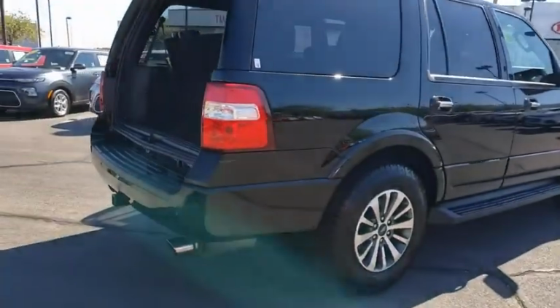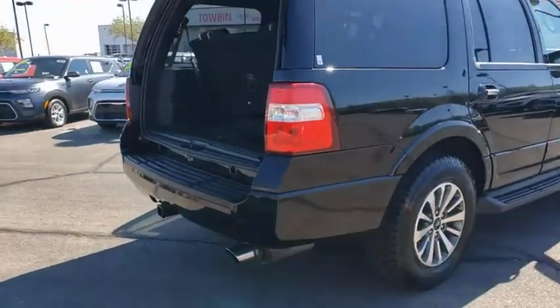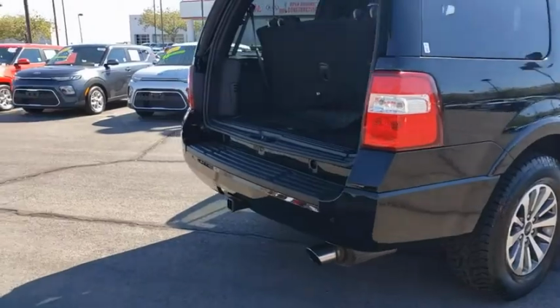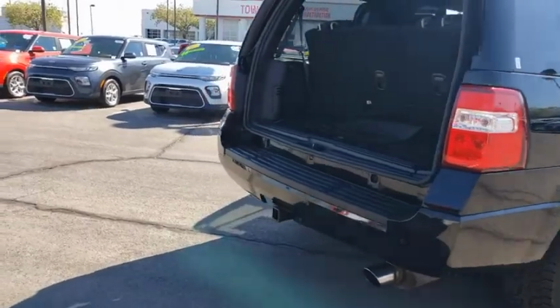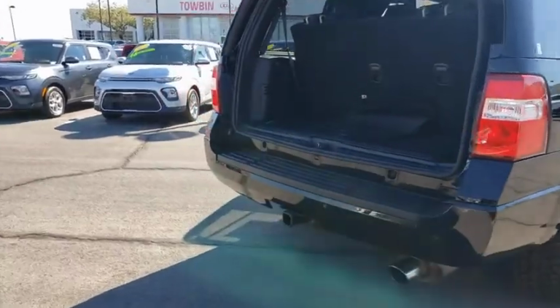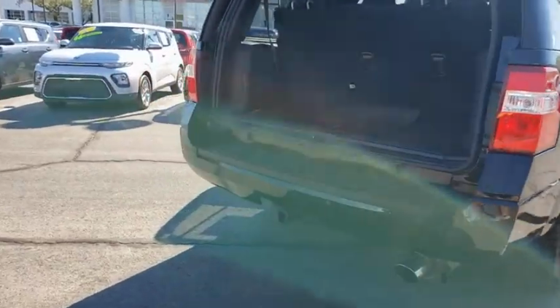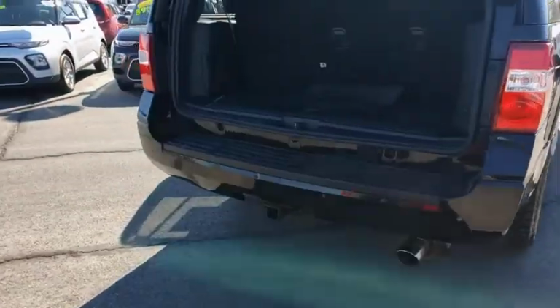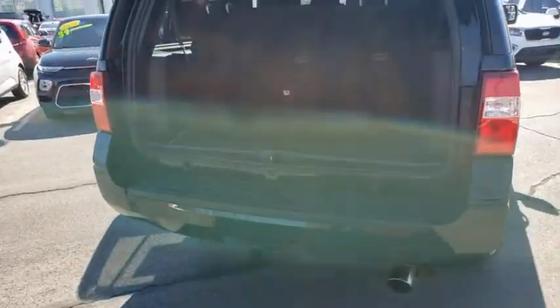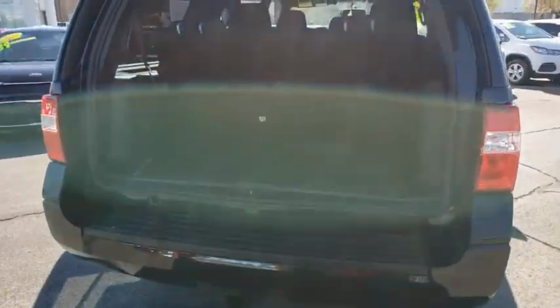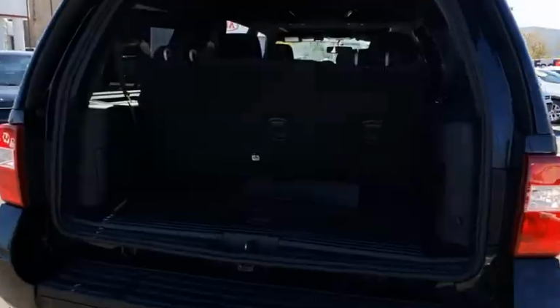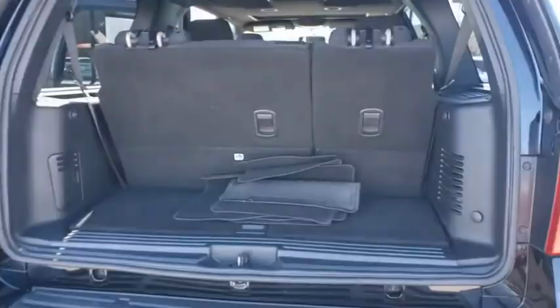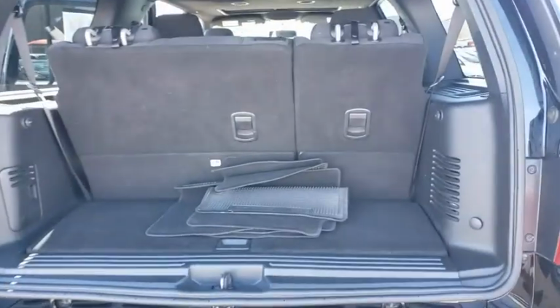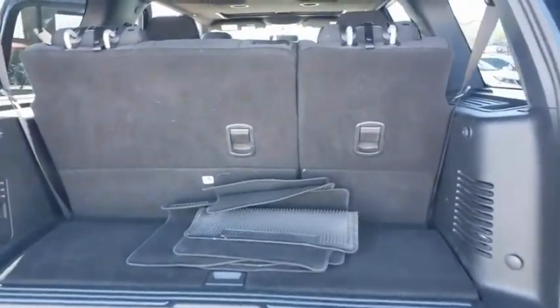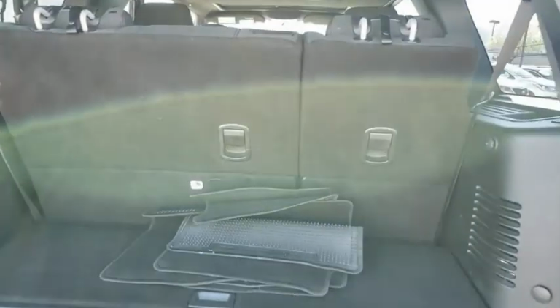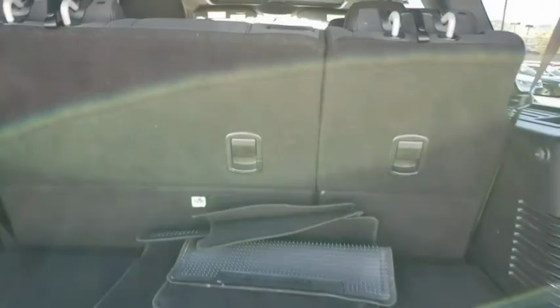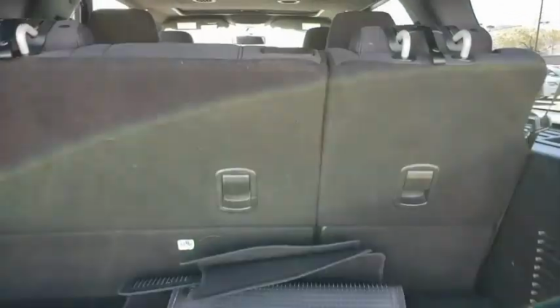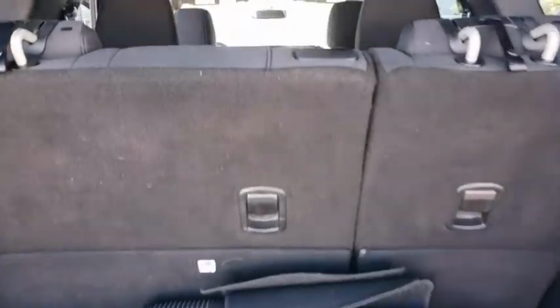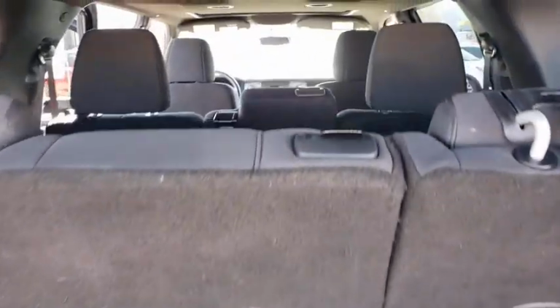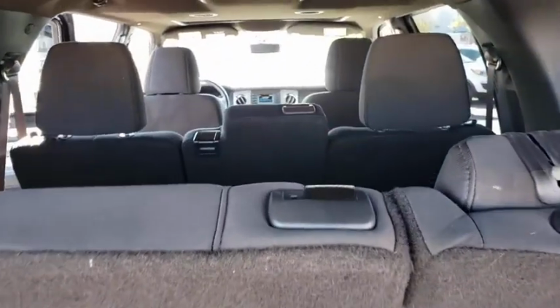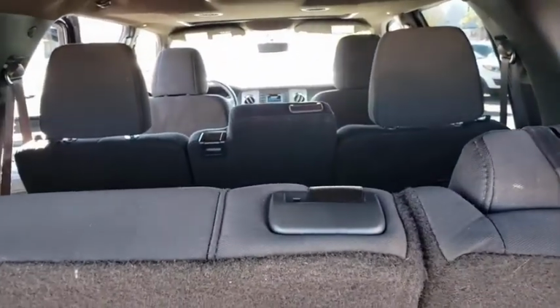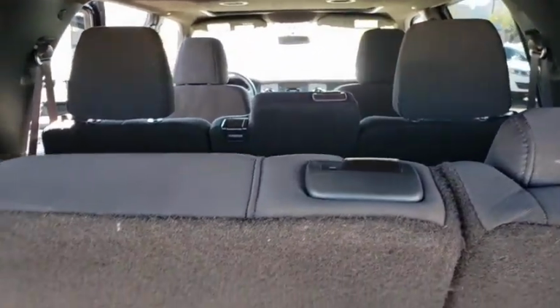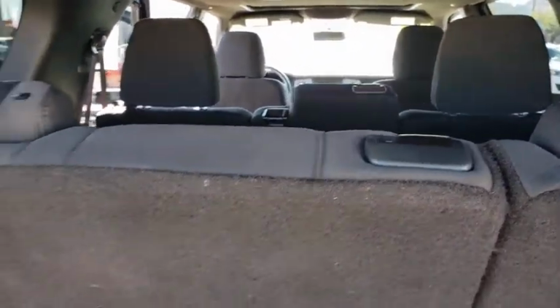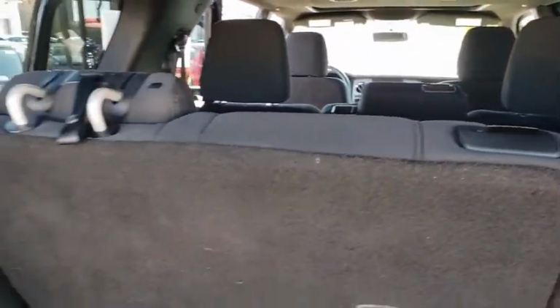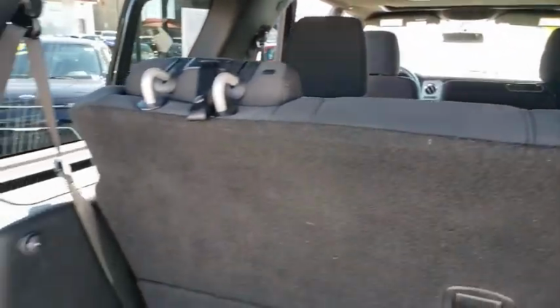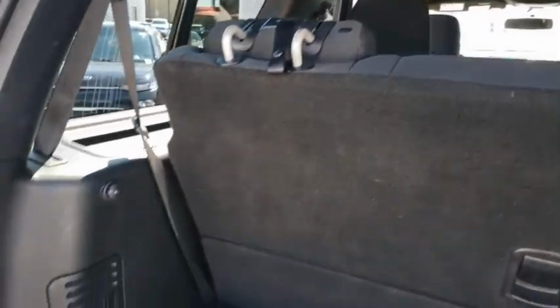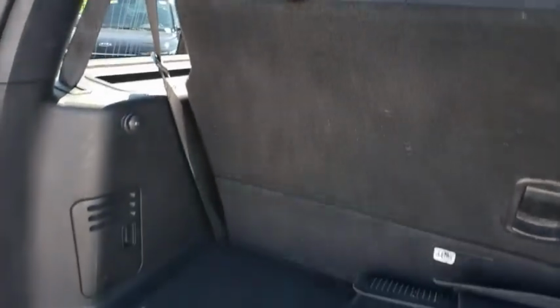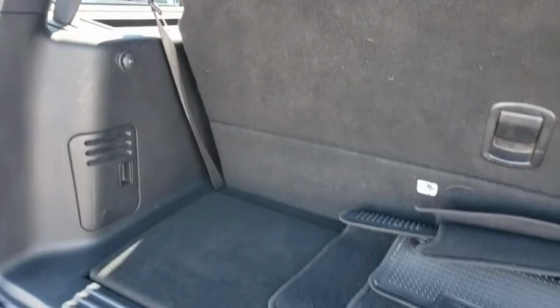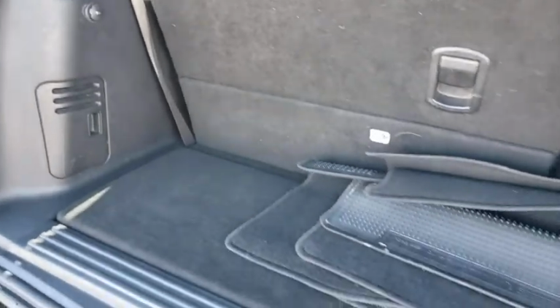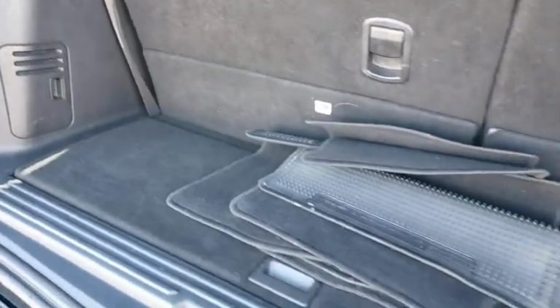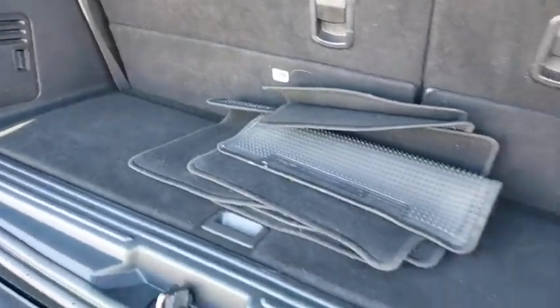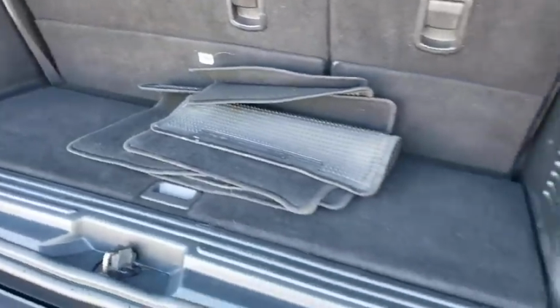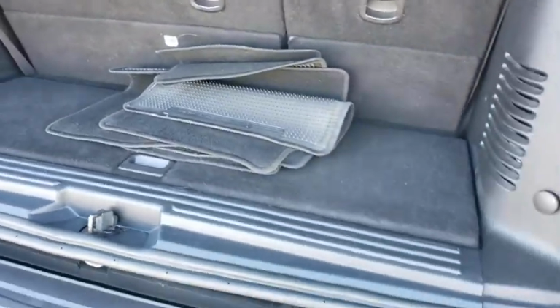Traction control. Dual airbags. Leather-wrapped steering wheel. Power steering. Alloy wheels. Four-wheel disc brakes. Universal garage door opener. Fog lights. Rear window defroster. Electronic stability control. CD player.